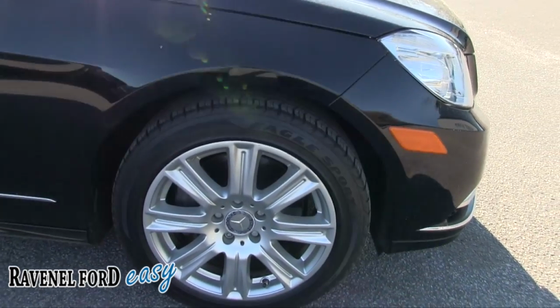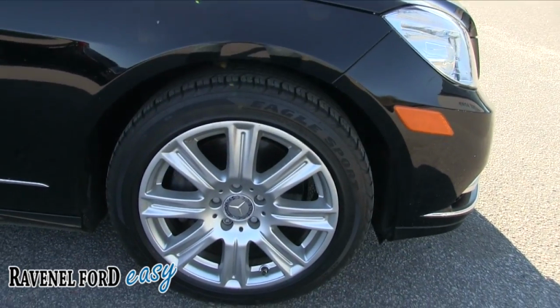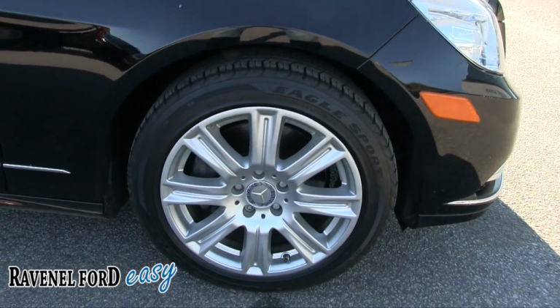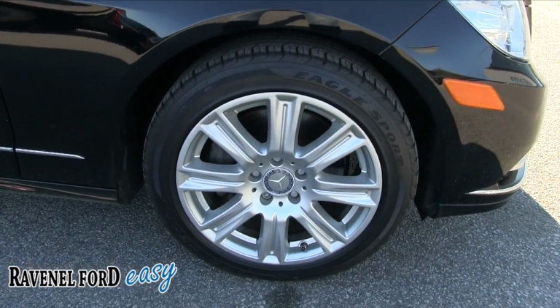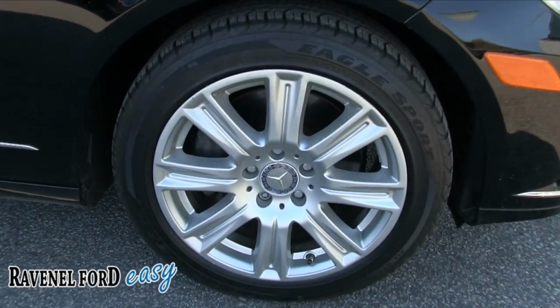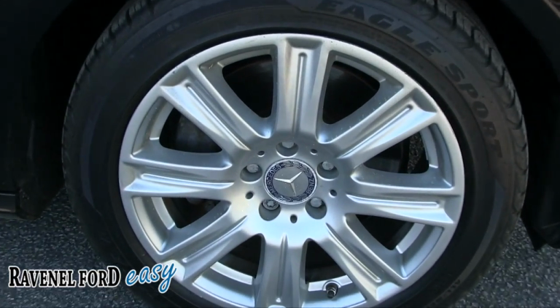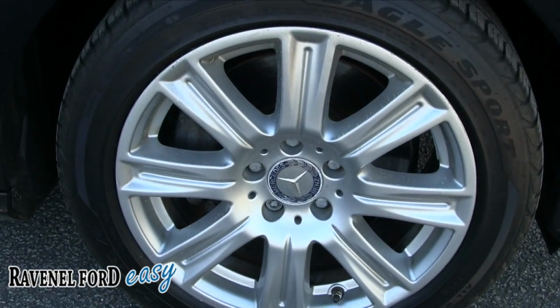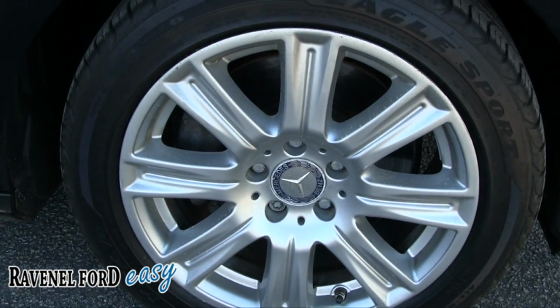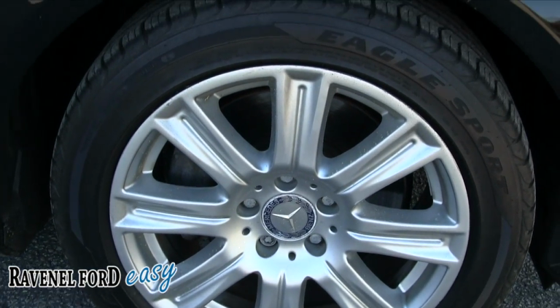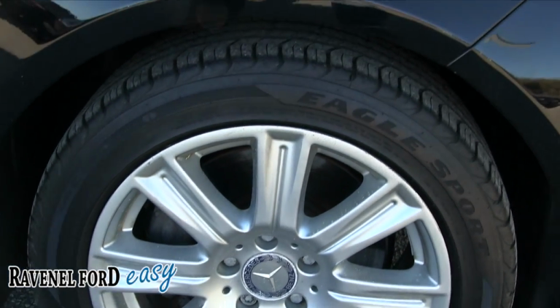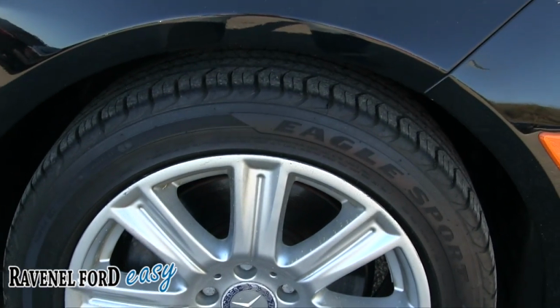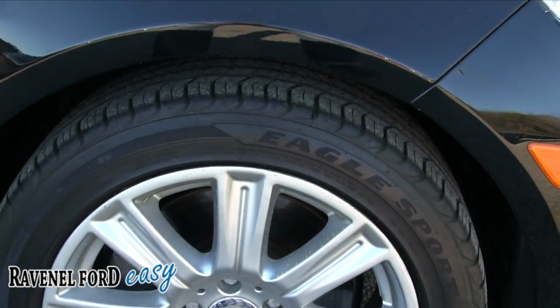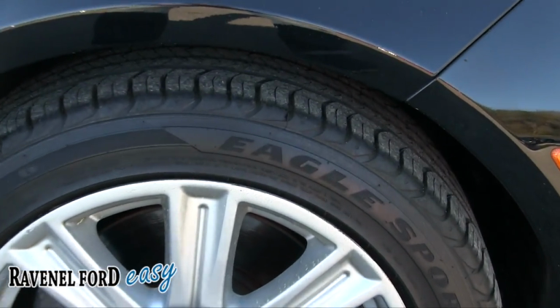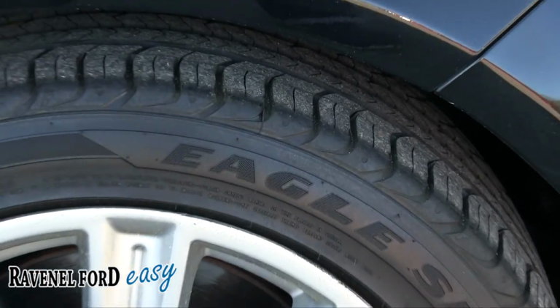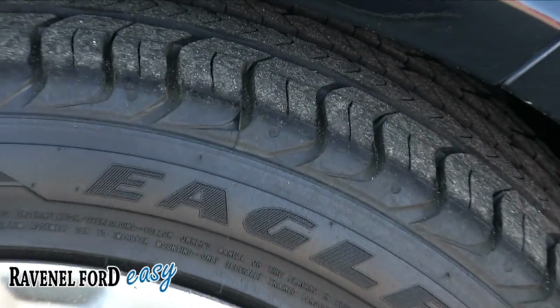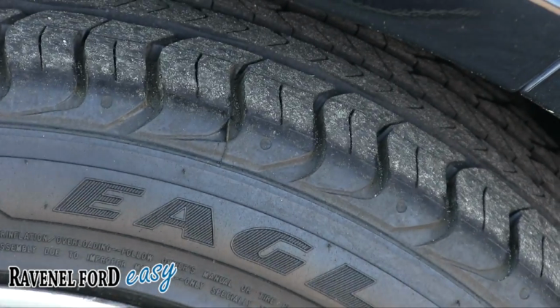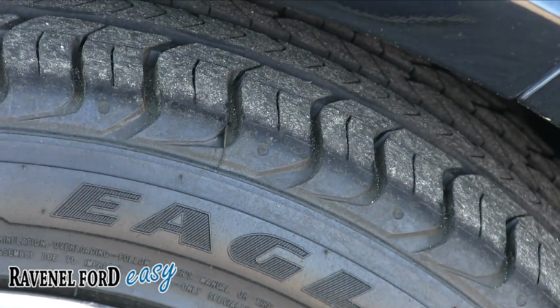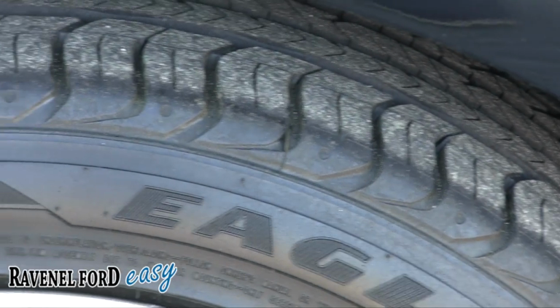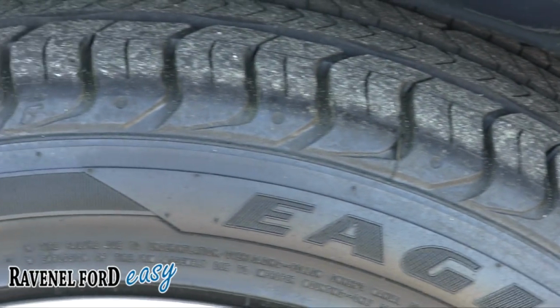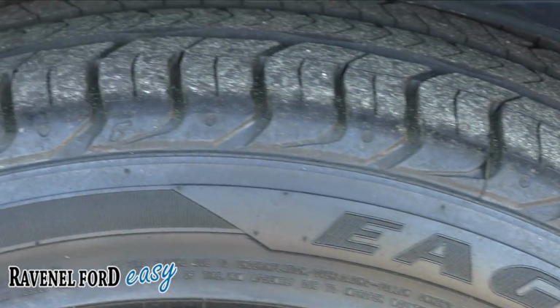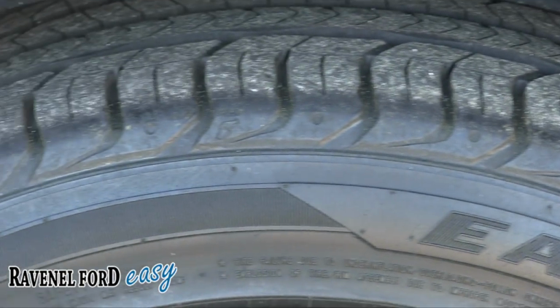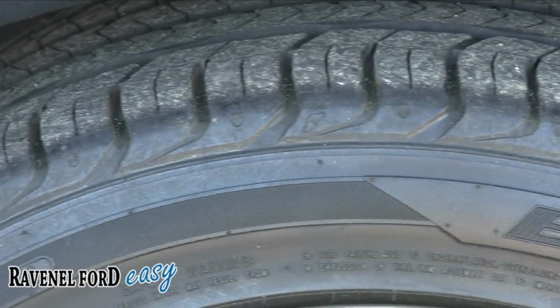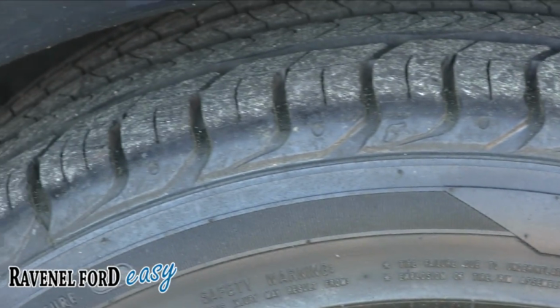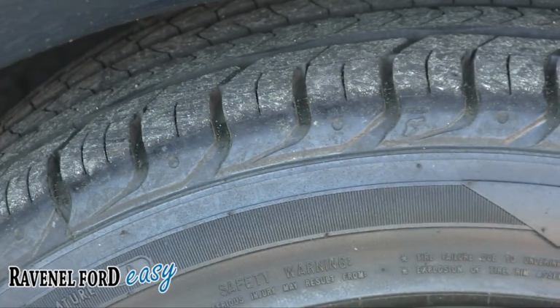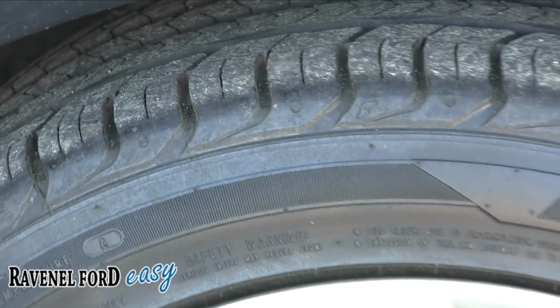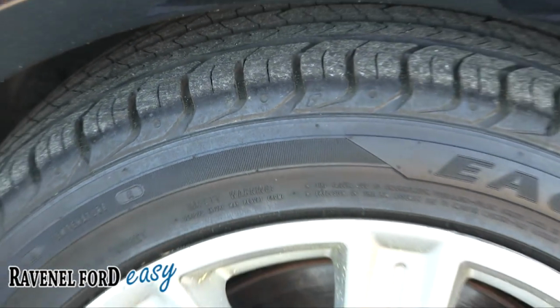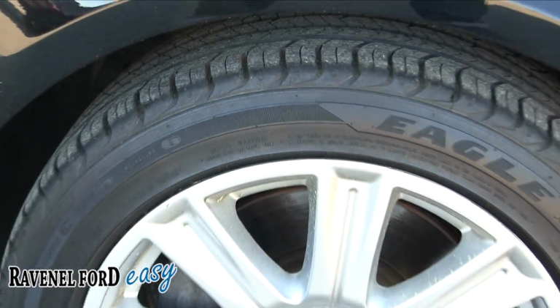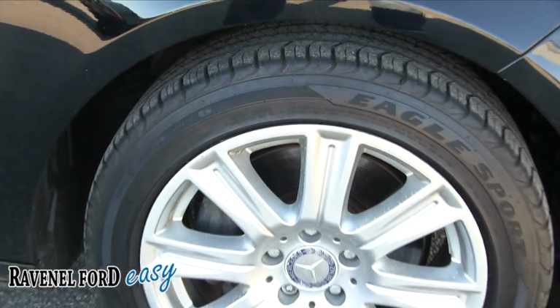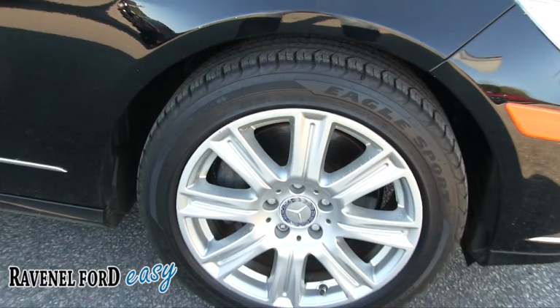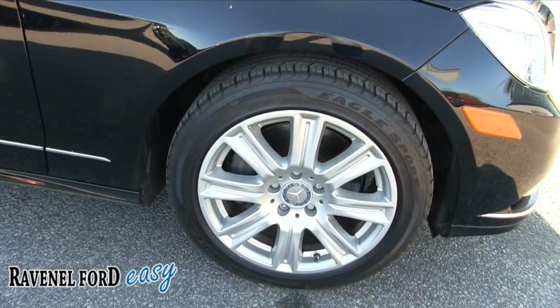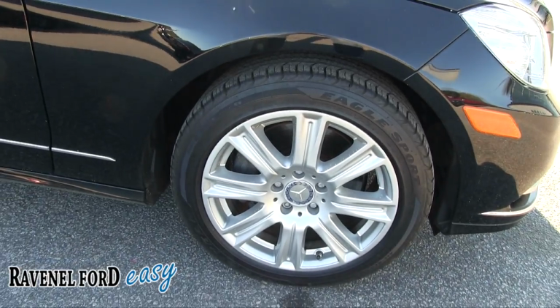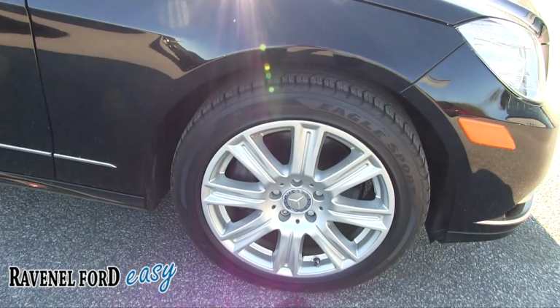Alloy wheels. Eagle tires. Plenty of tread on those tires — look at all that tread. Good tread. Good looking wheels.